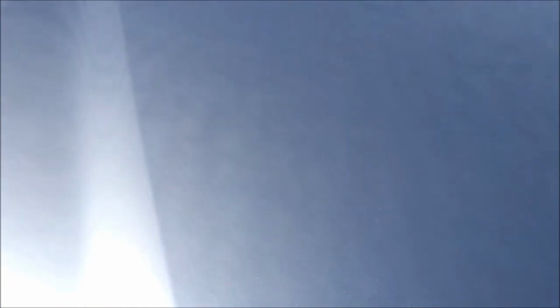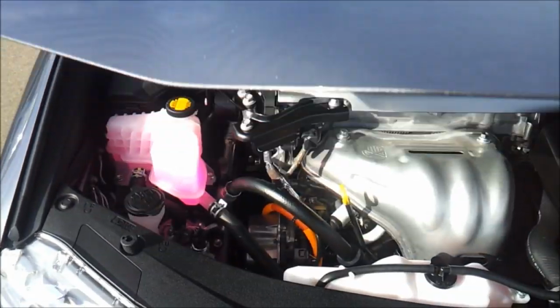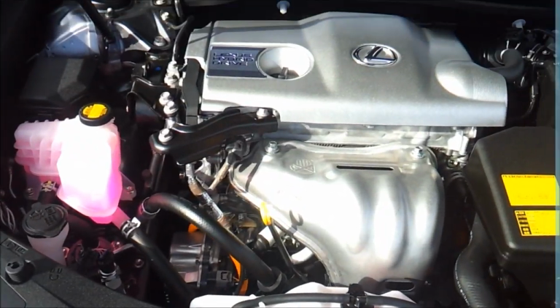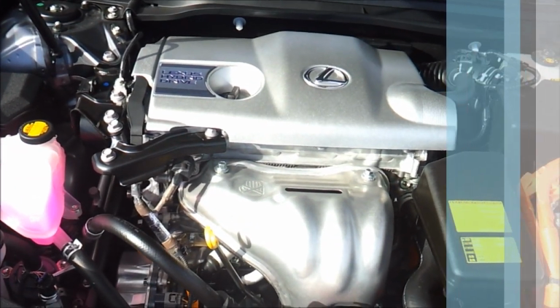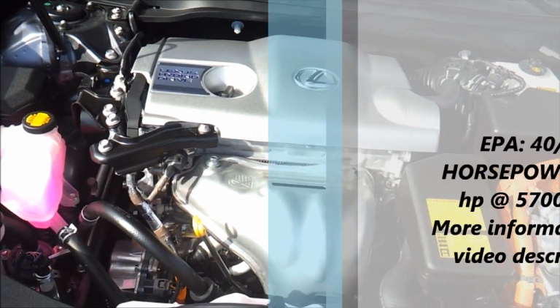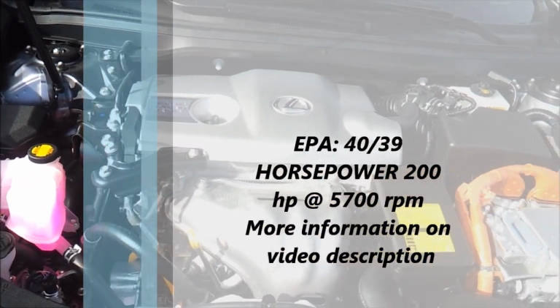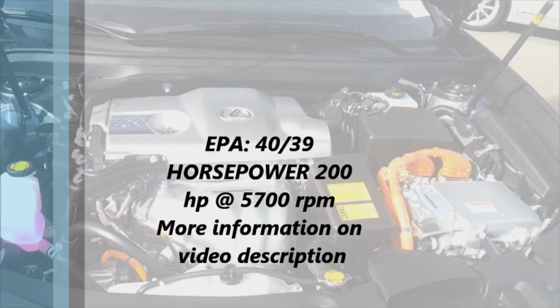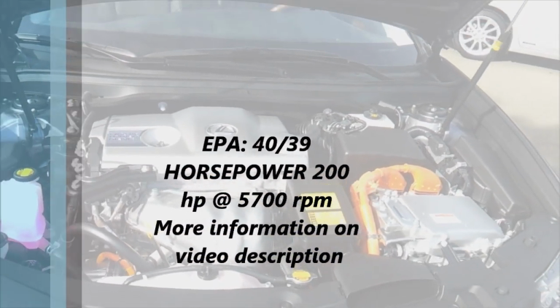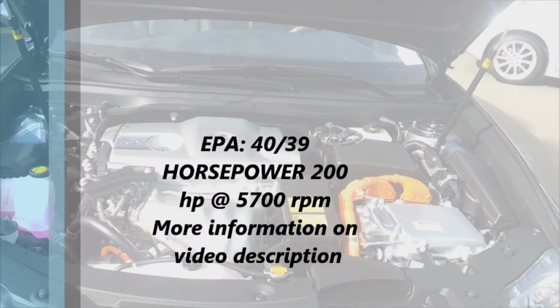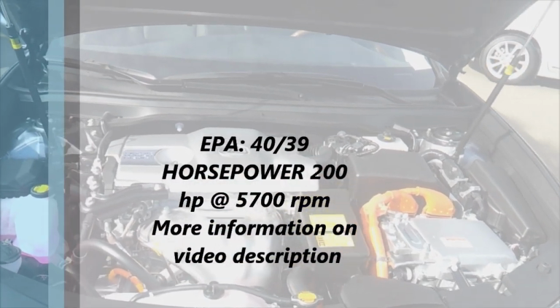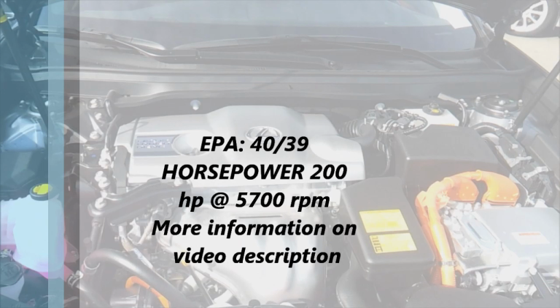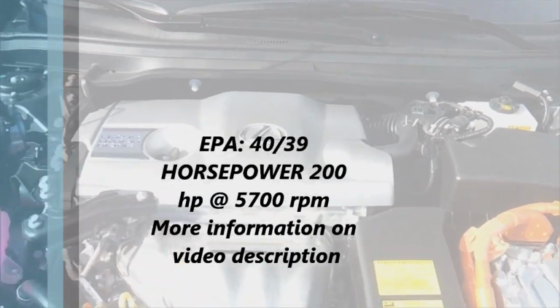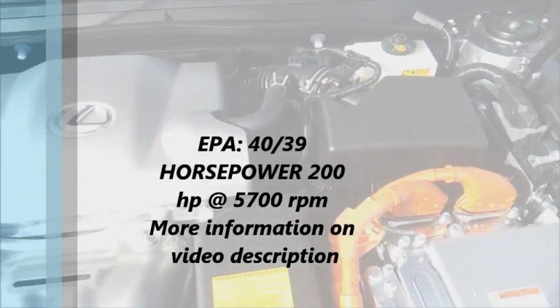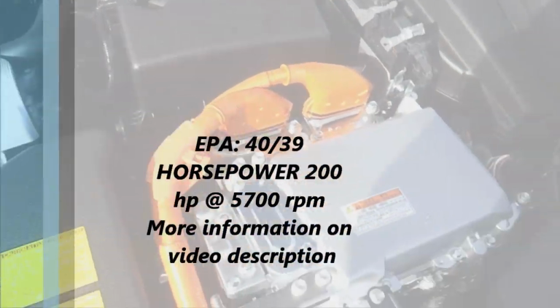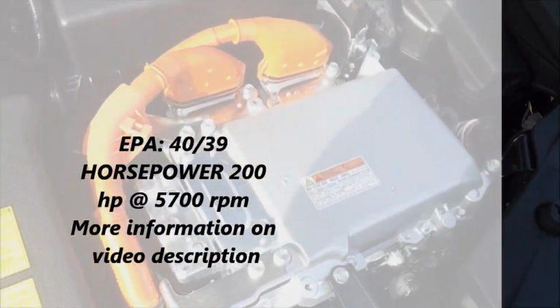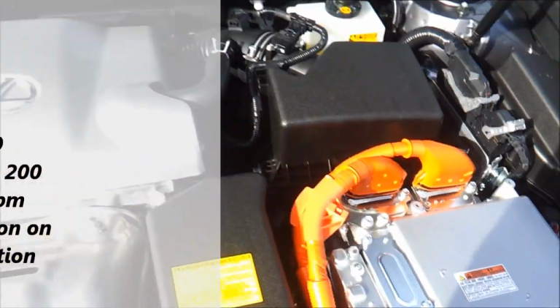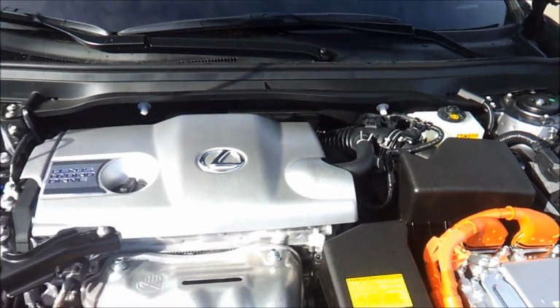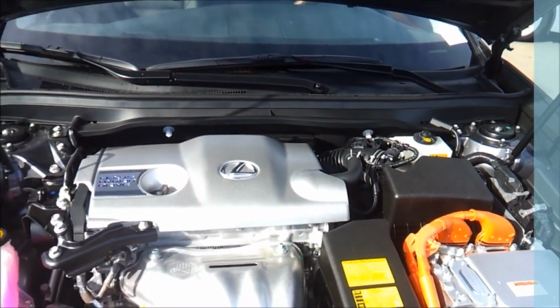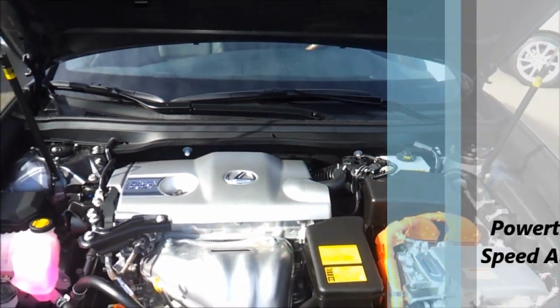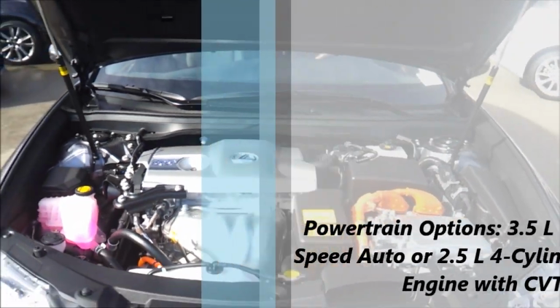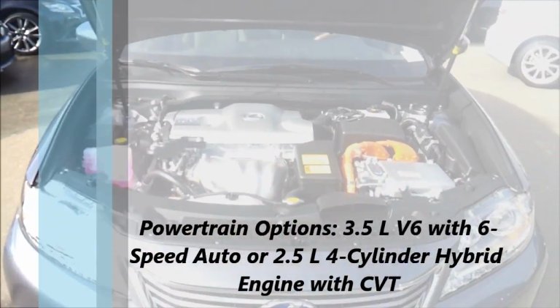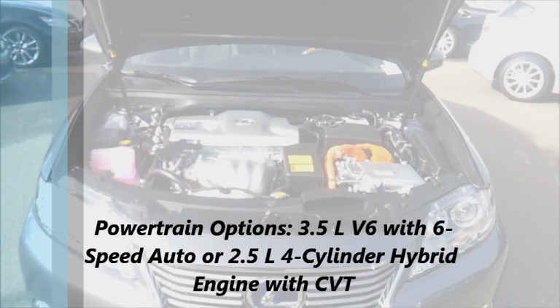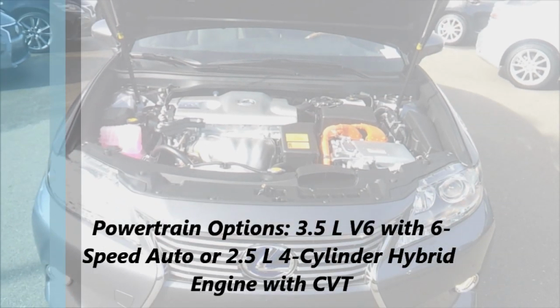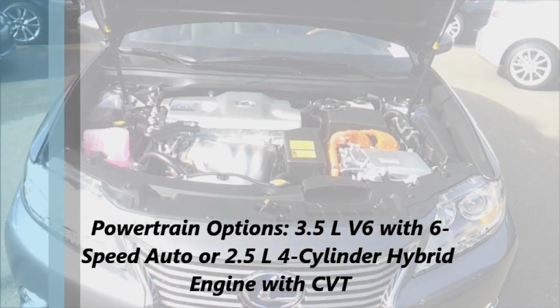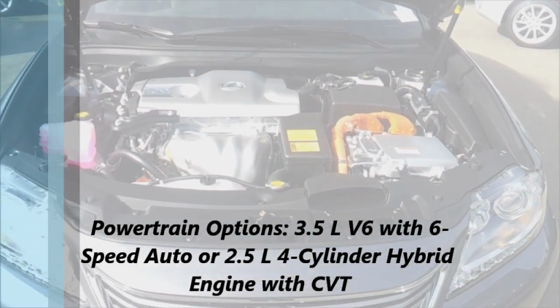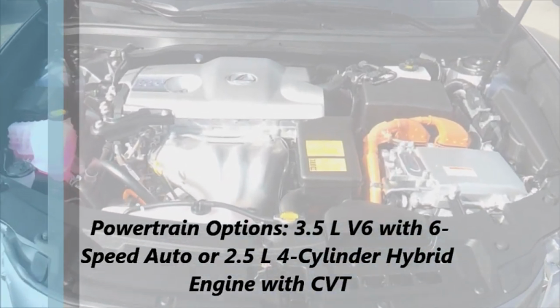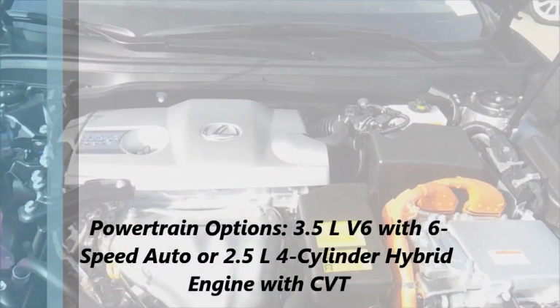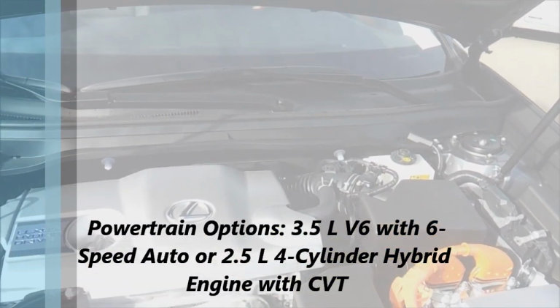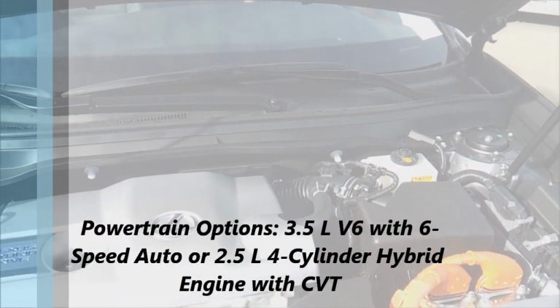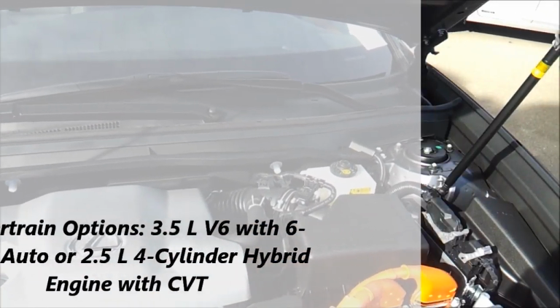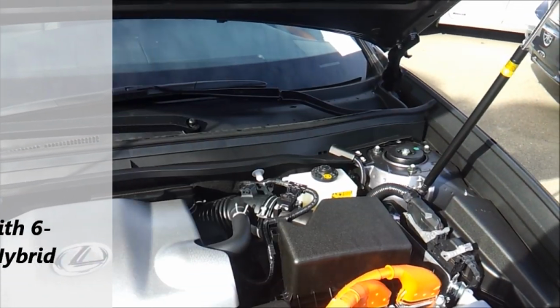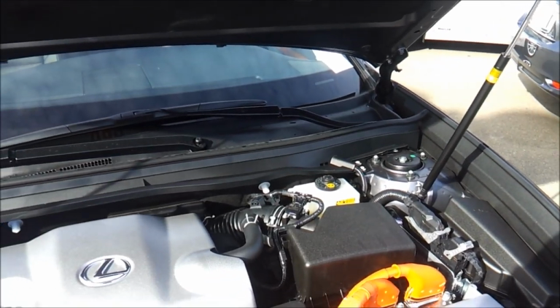Nice spindle grille design, which is a new trend for Lexus. Under the hood is a 2.5 liter 4-cylinder engine paired with an electric motor. You do have the option of a 3.5 liter V6.